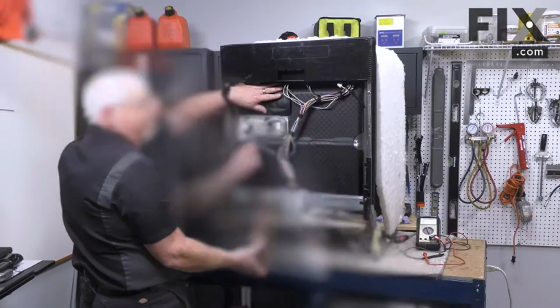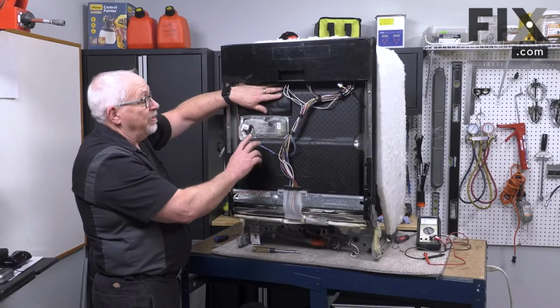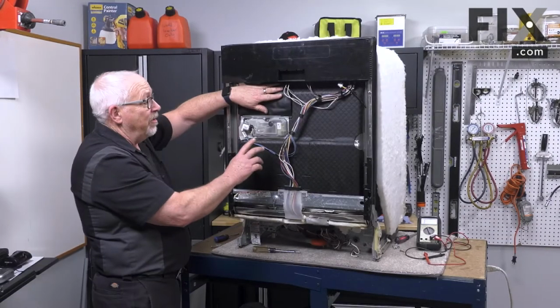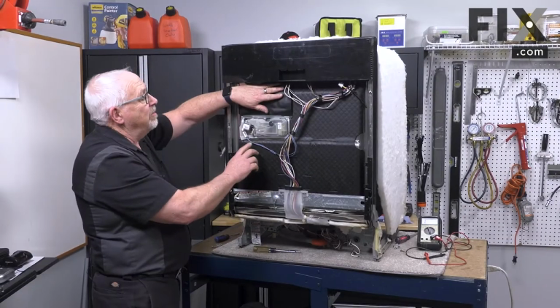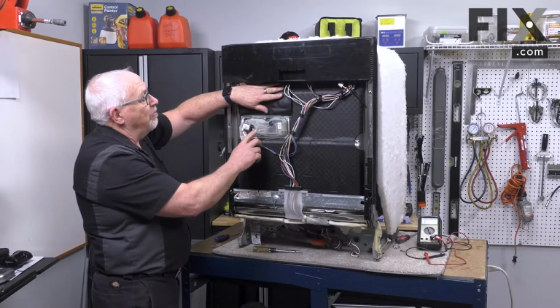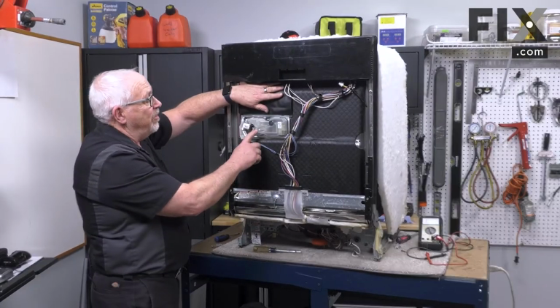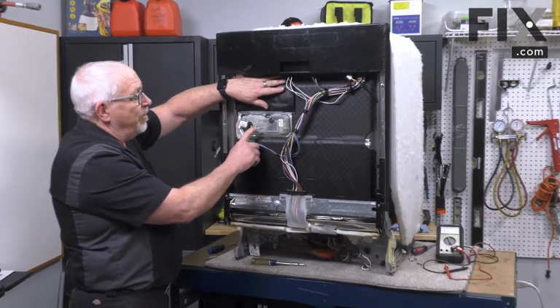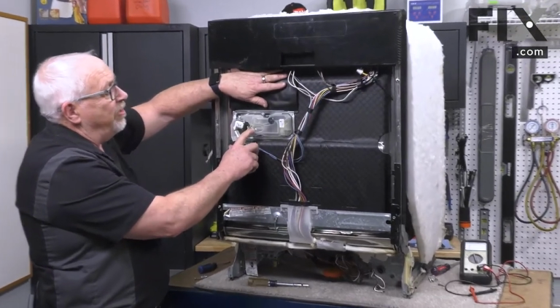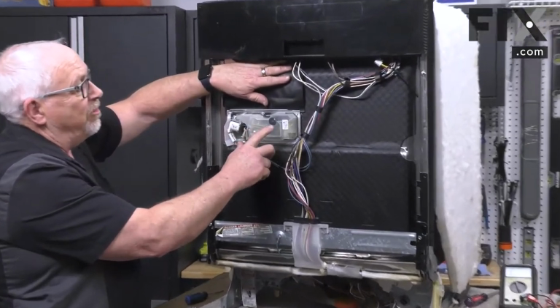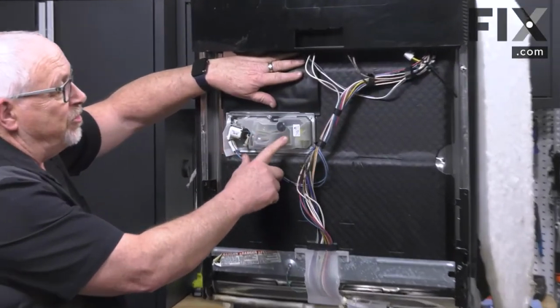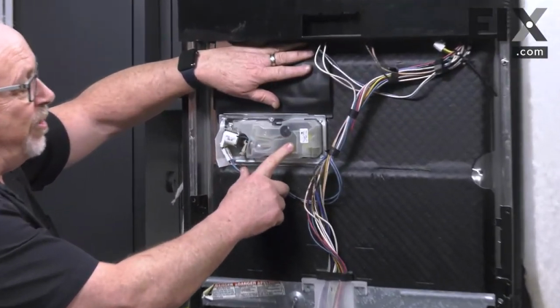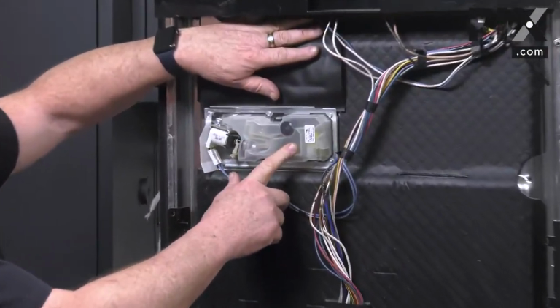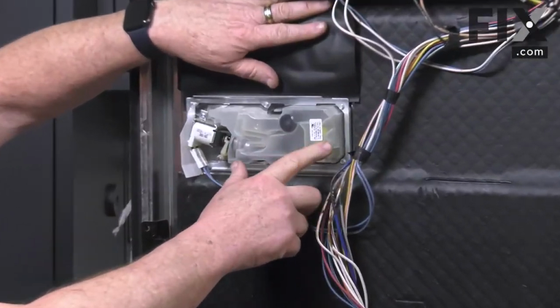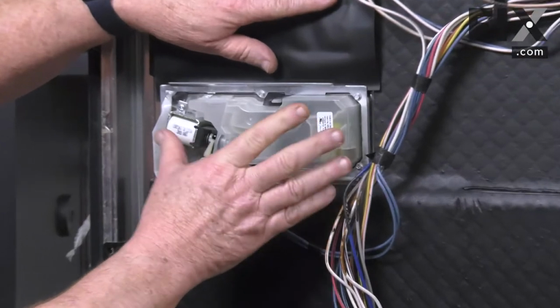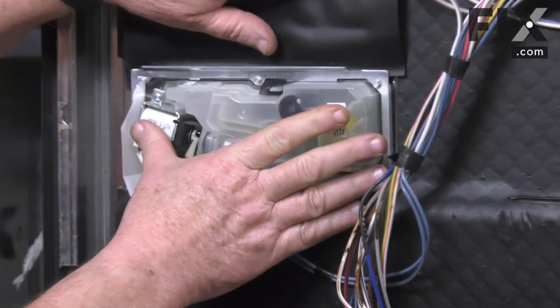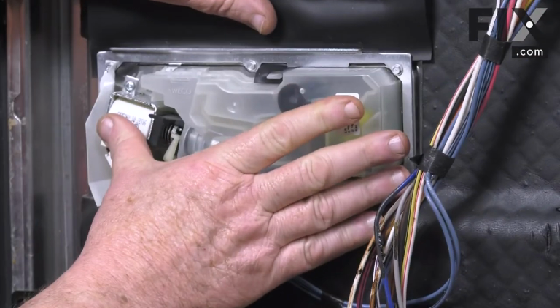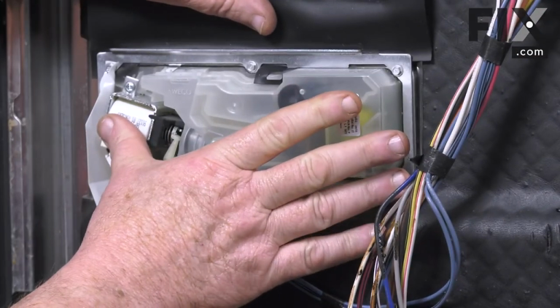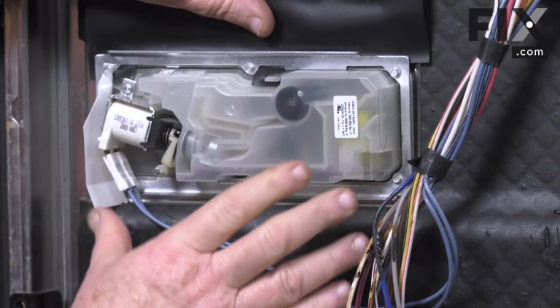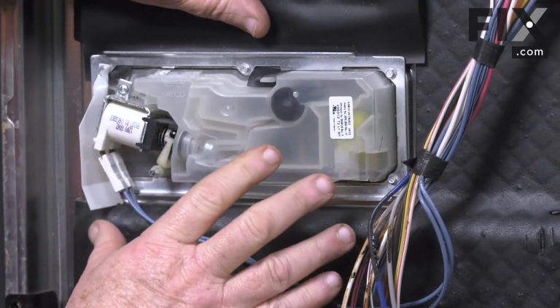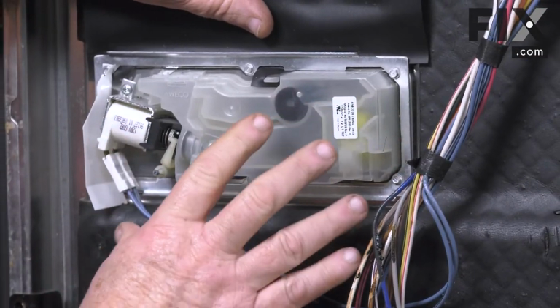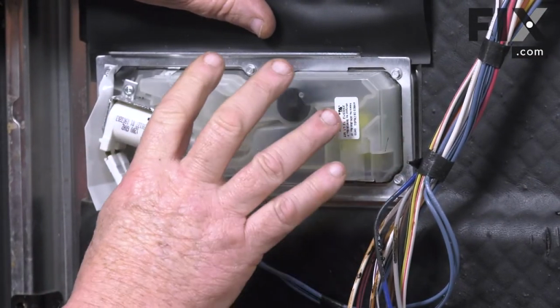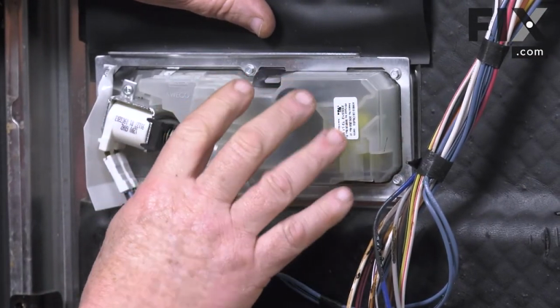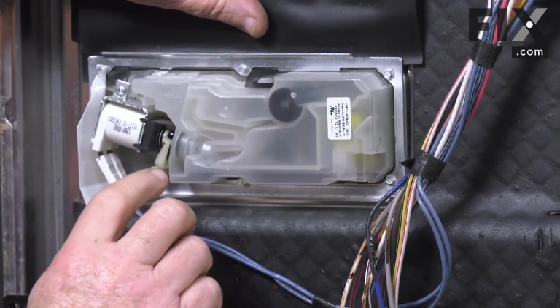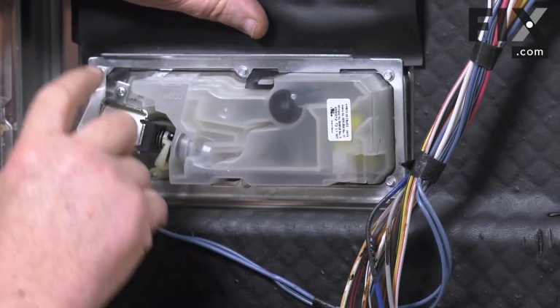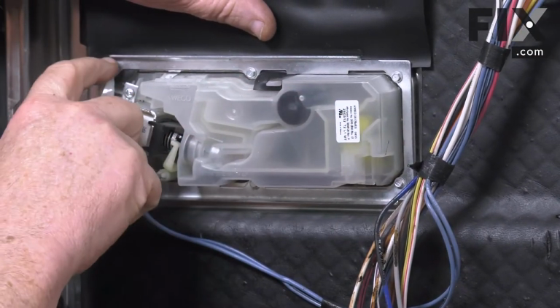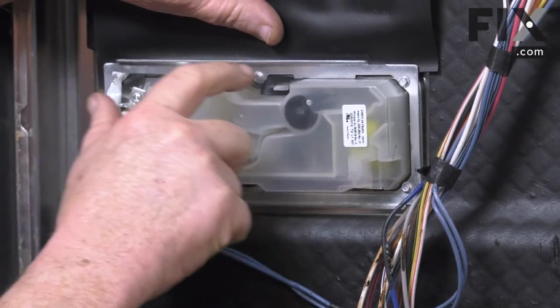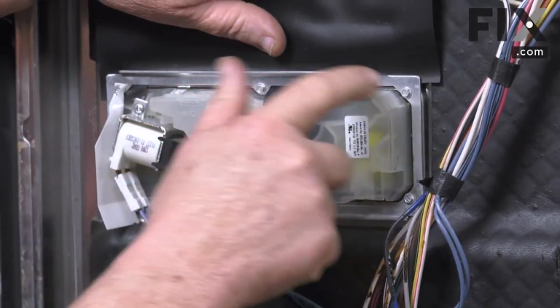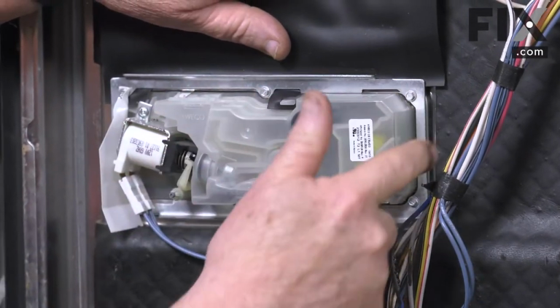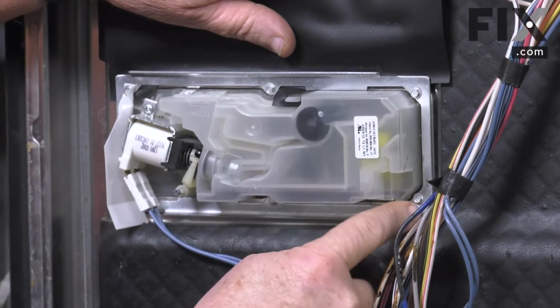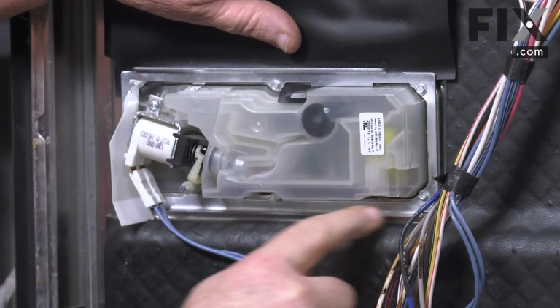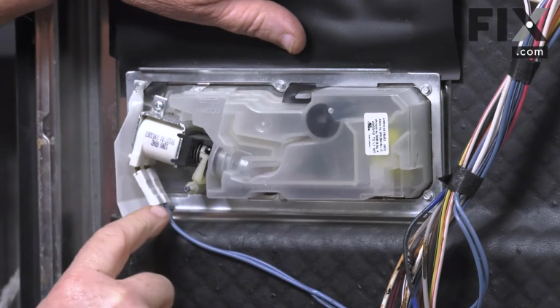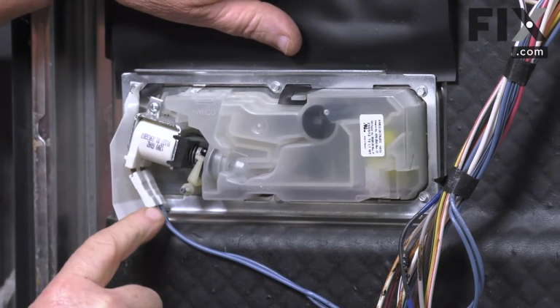In this model our rinse aid dispenser and our detergent dispenser are in the same compartment, and for this machine it's actually held on by six screws, so we're going to remove those.